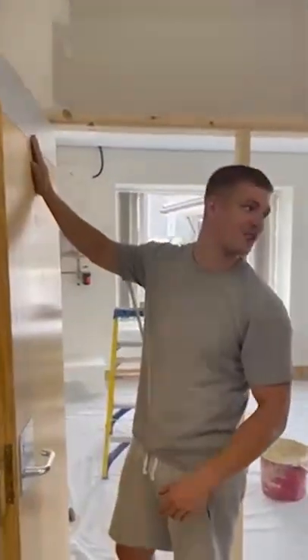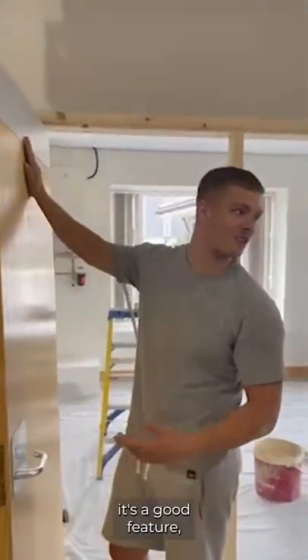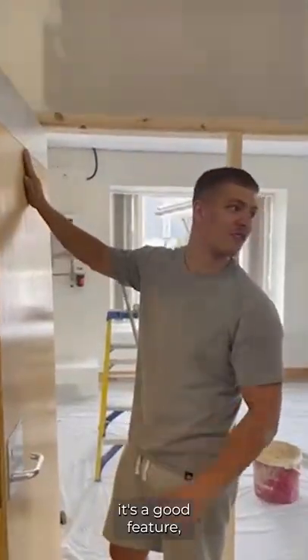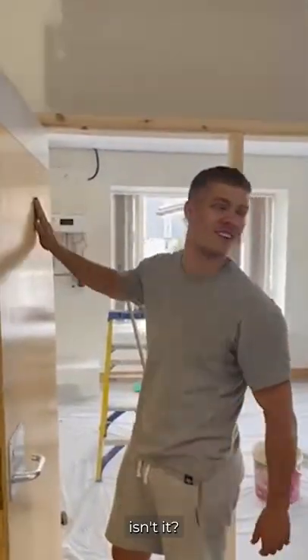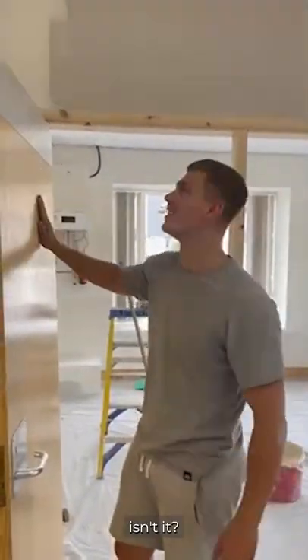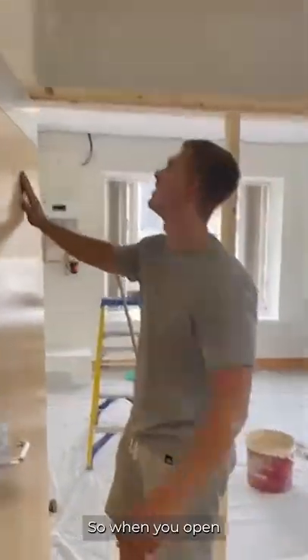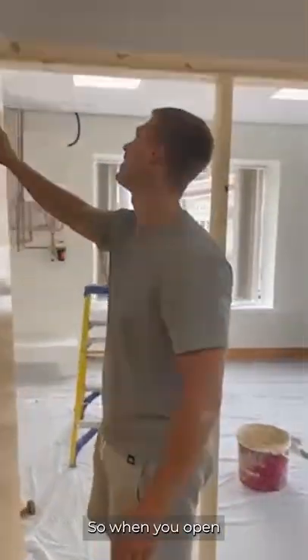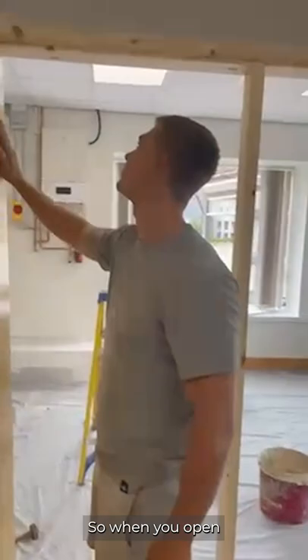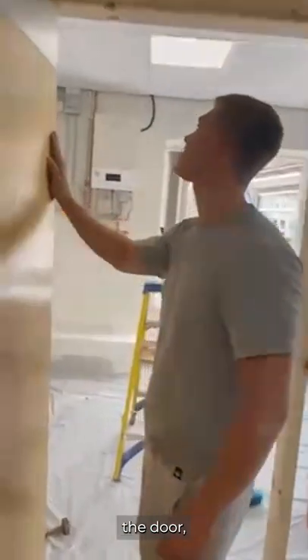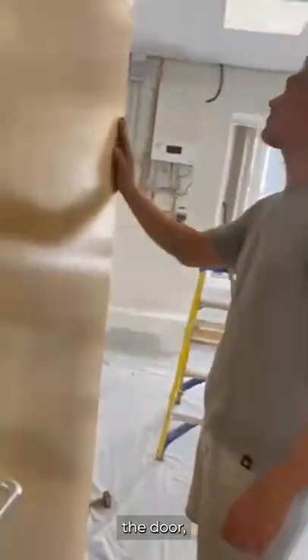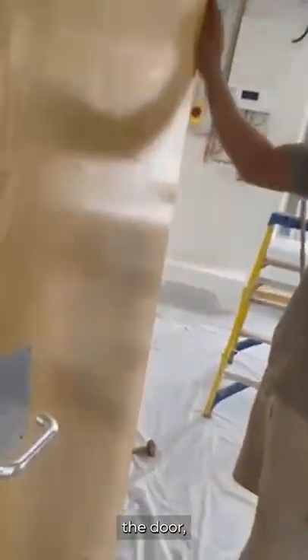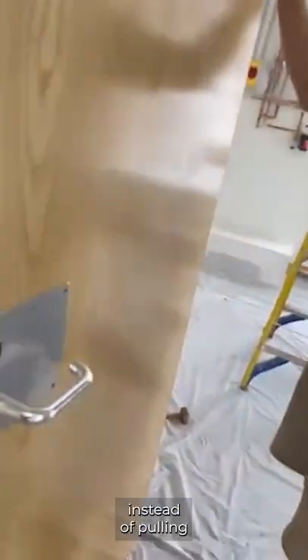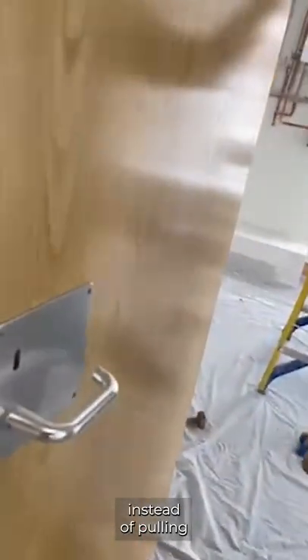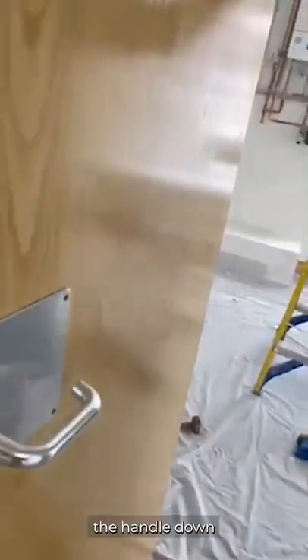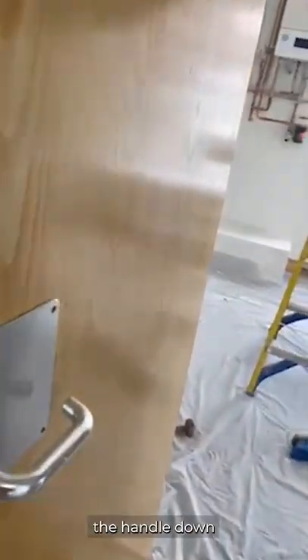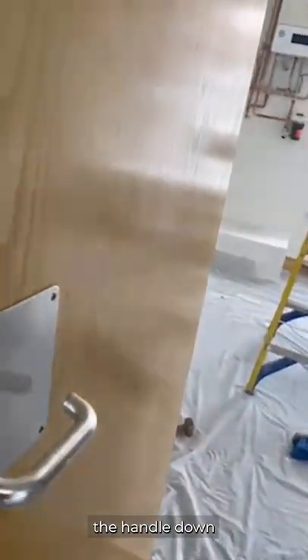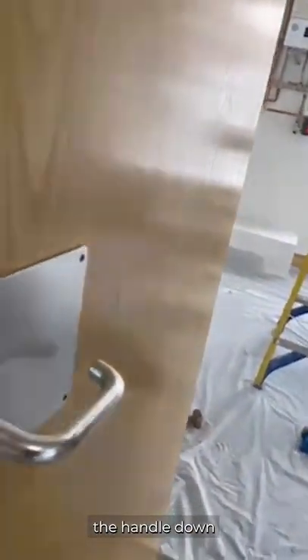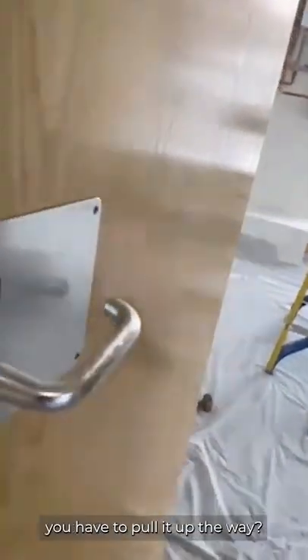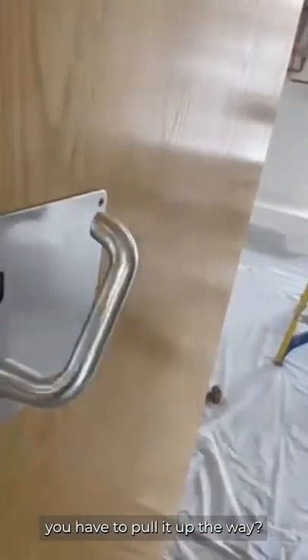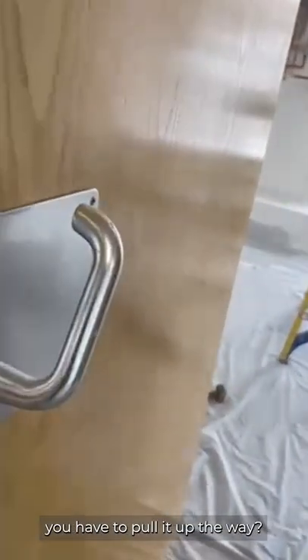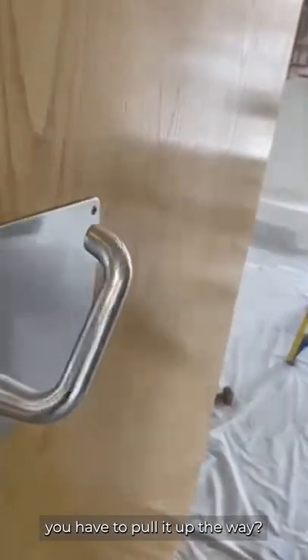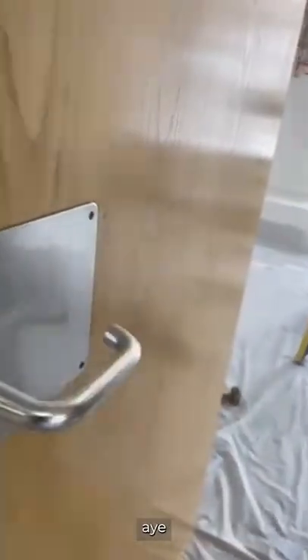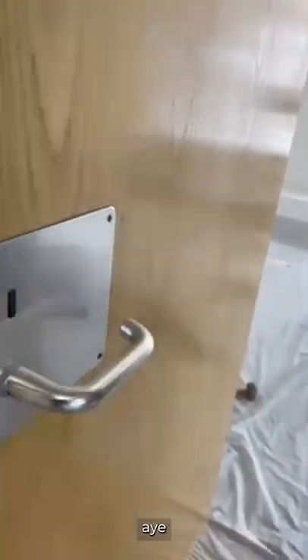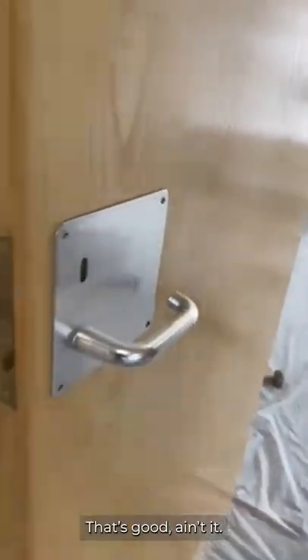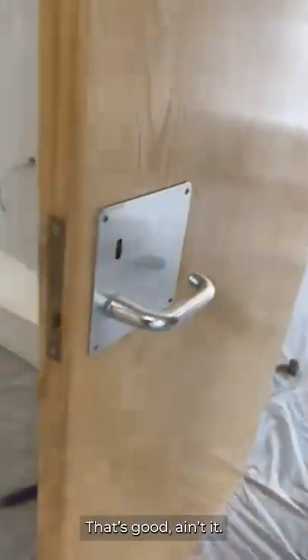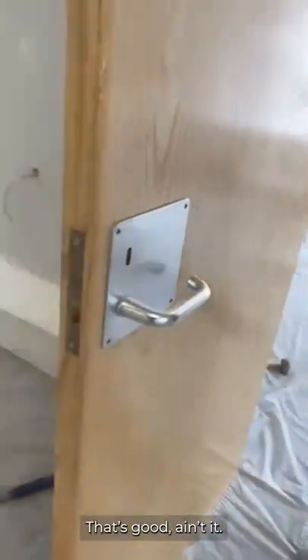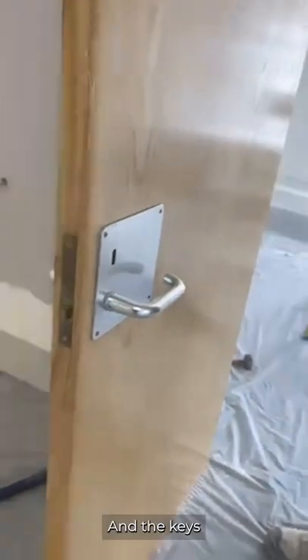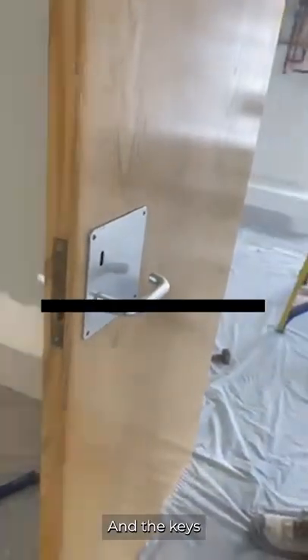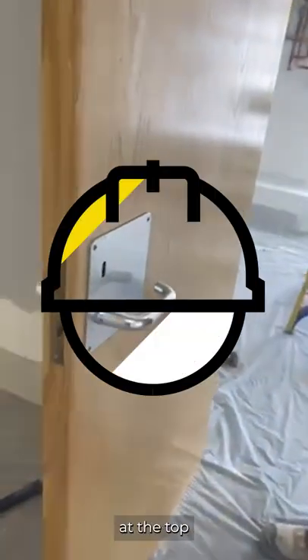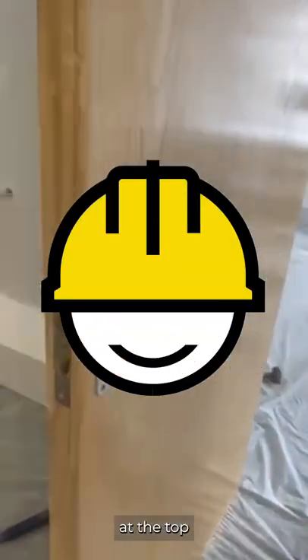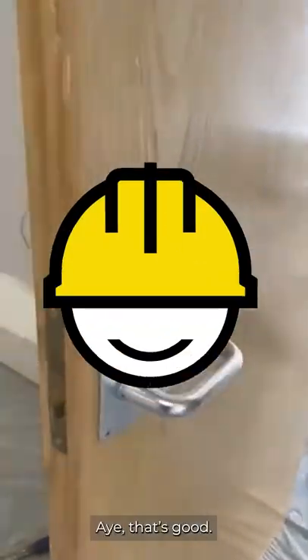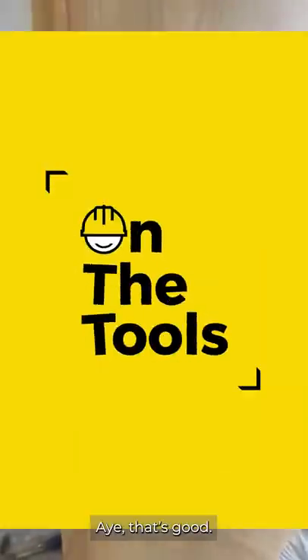It's a good feature, isn't it? So when you open the door, instead of pulling the handle down, you have to pull it up the way. That's good. And the key's at the top. That's good.